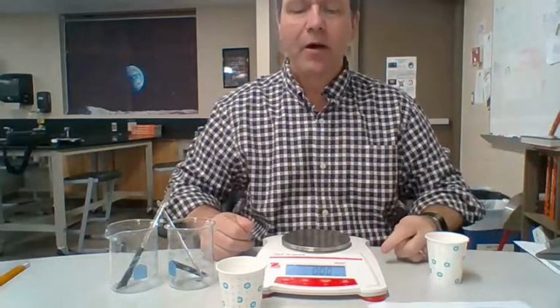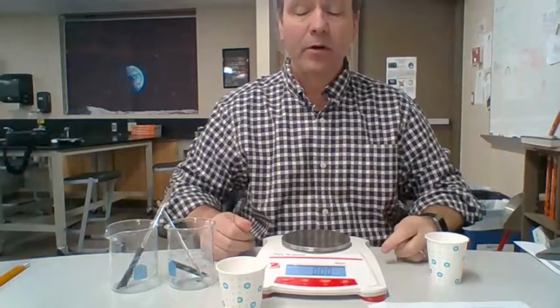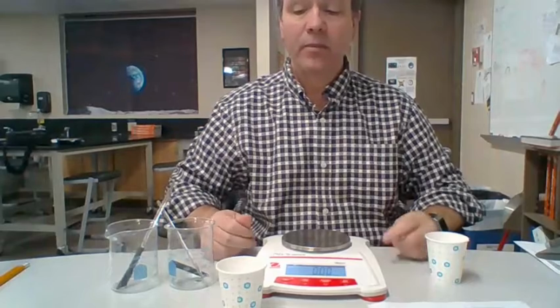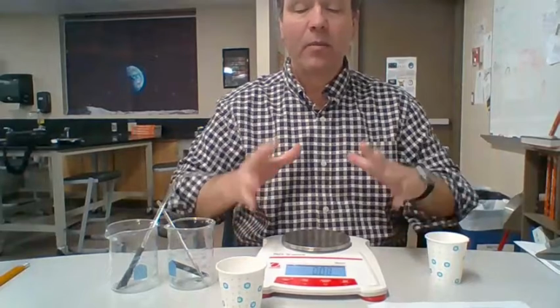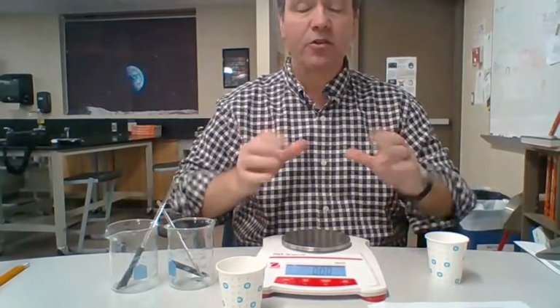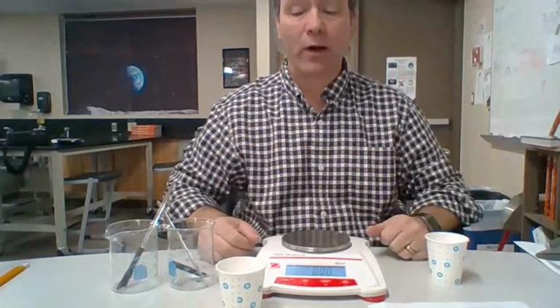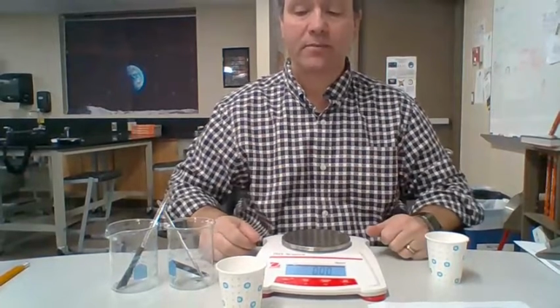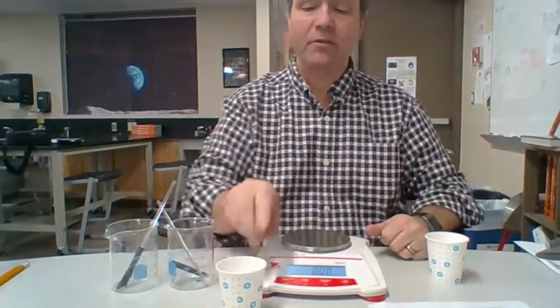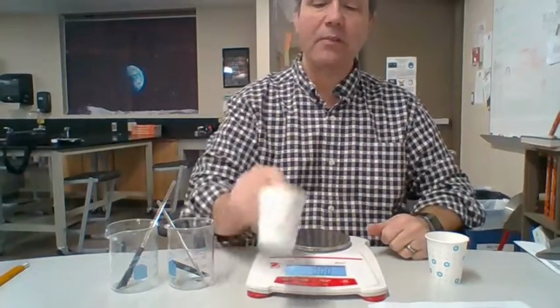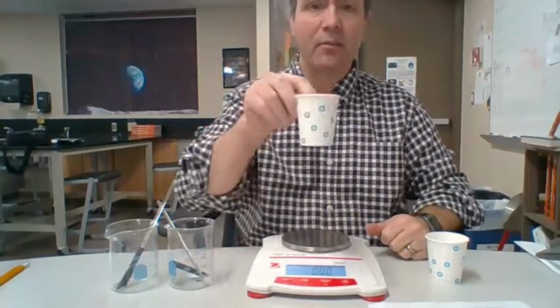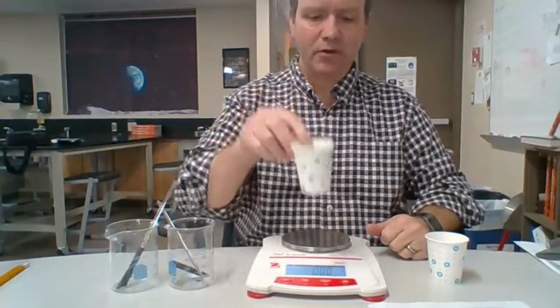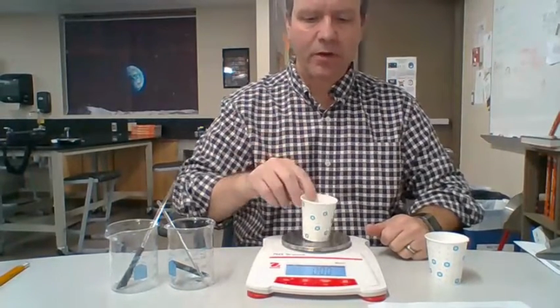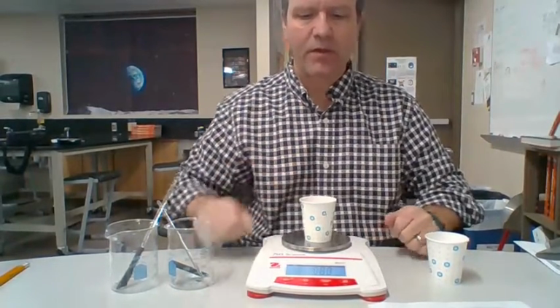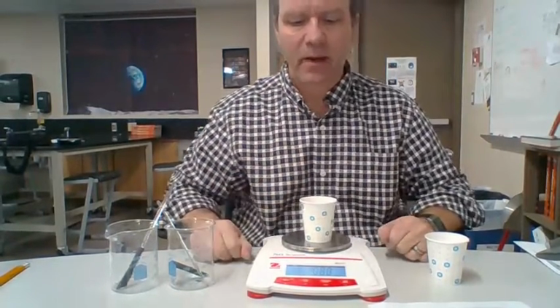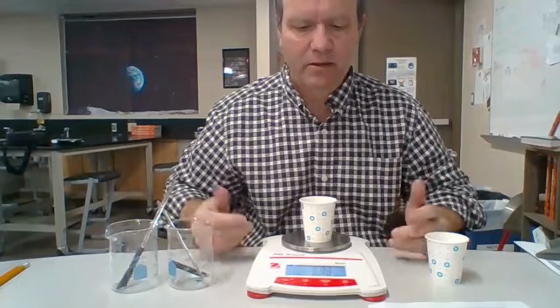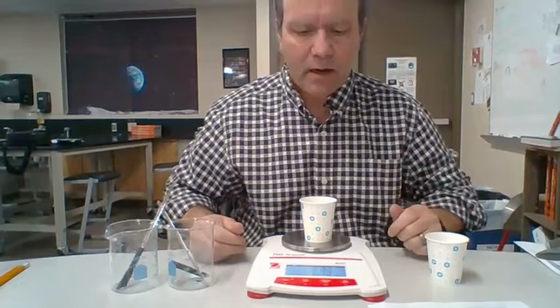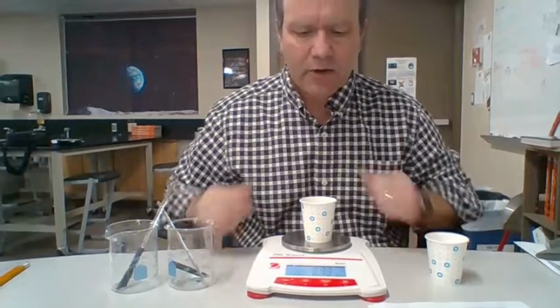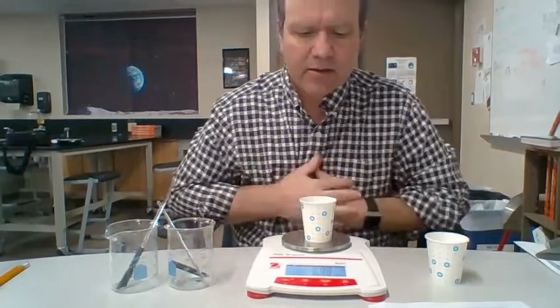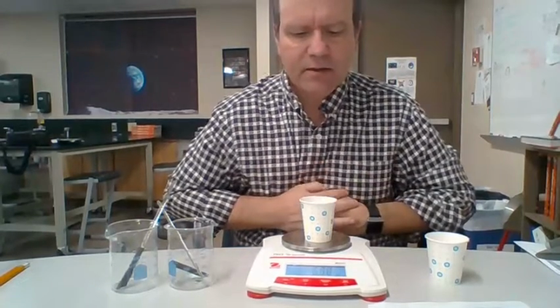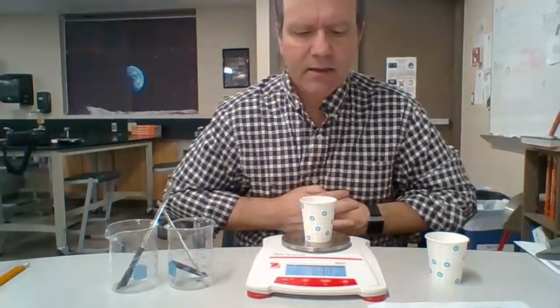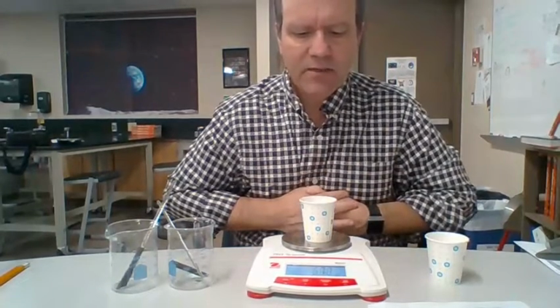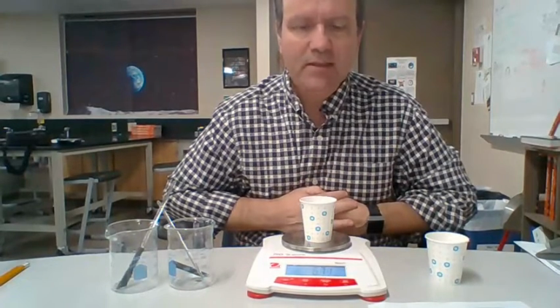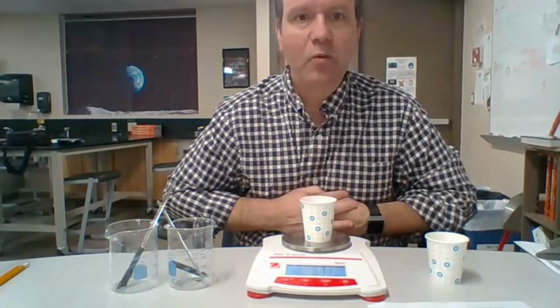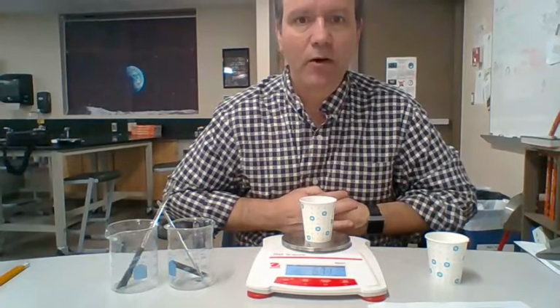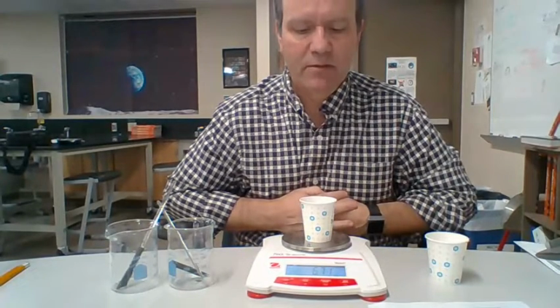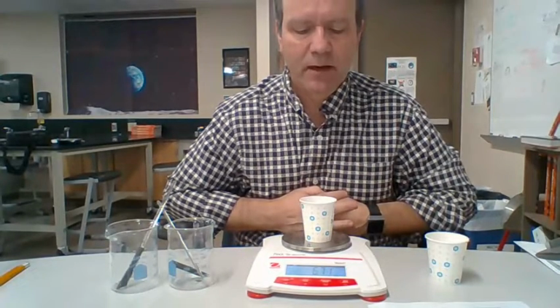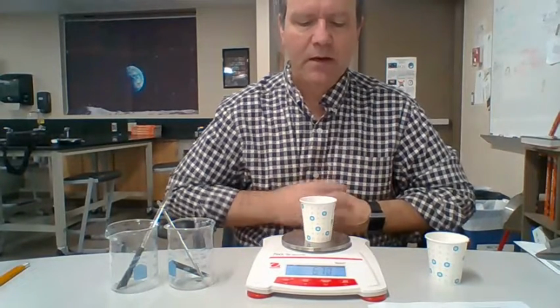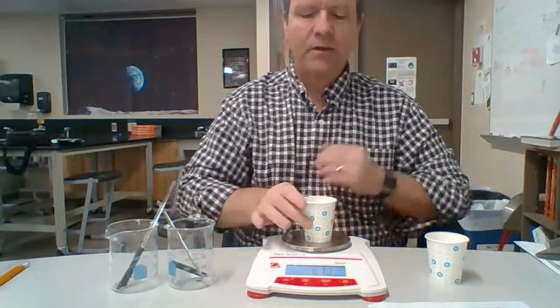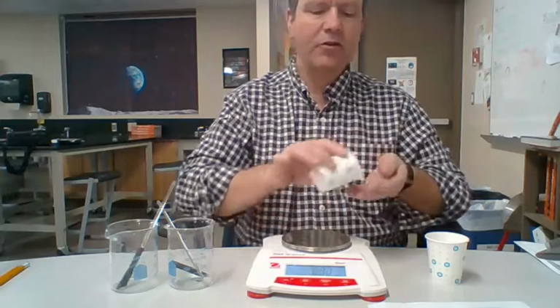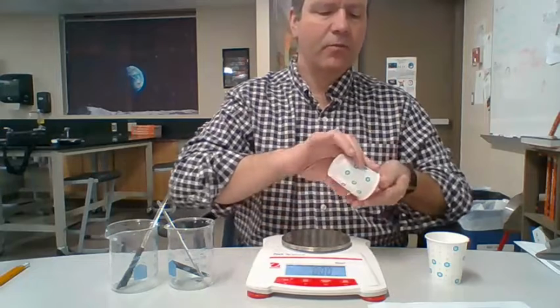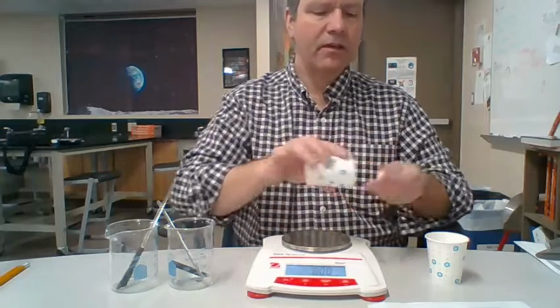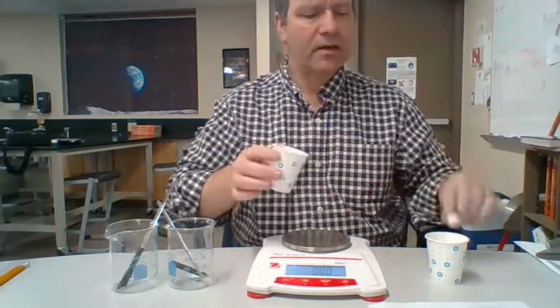Now I'm going to determine how much the sugar cube weighs. I'll just keep it in the cup and place it on the balance. The electronic scale says 6.71 grams. I'm going to take out the sugar cube and set that aside.